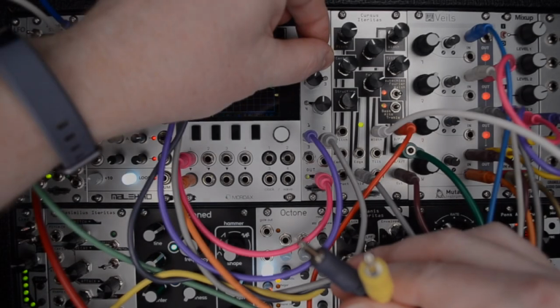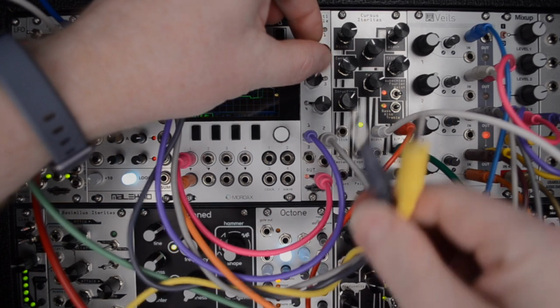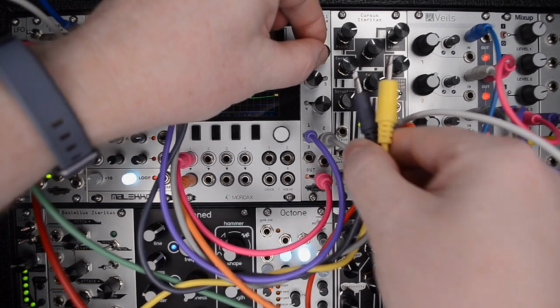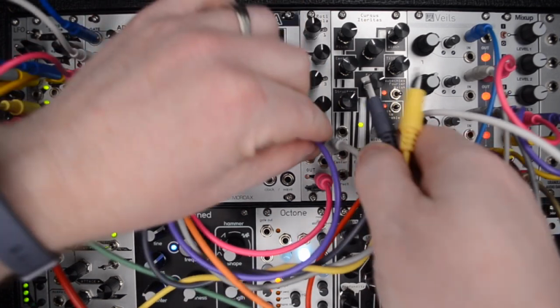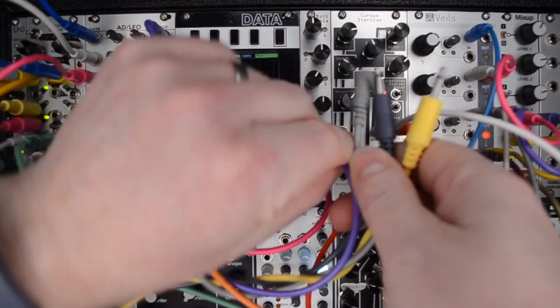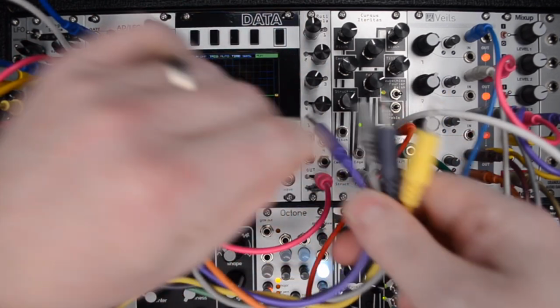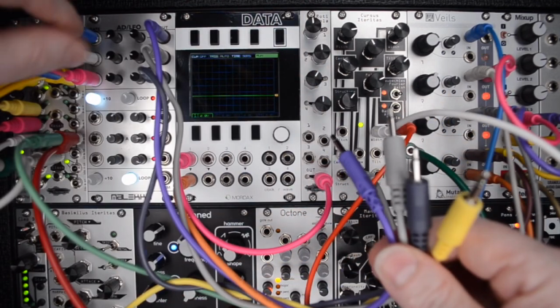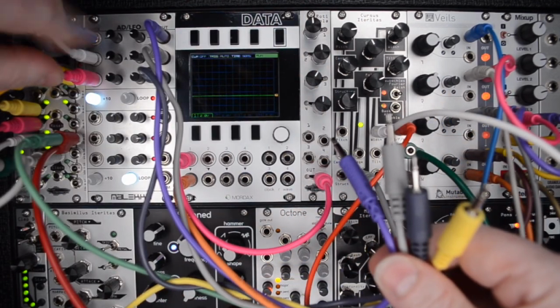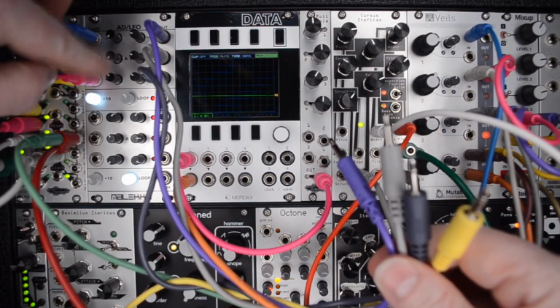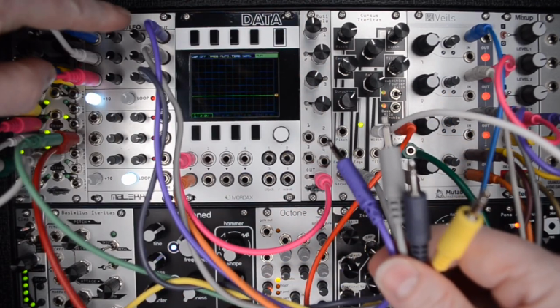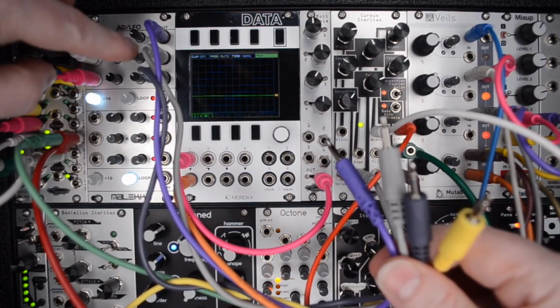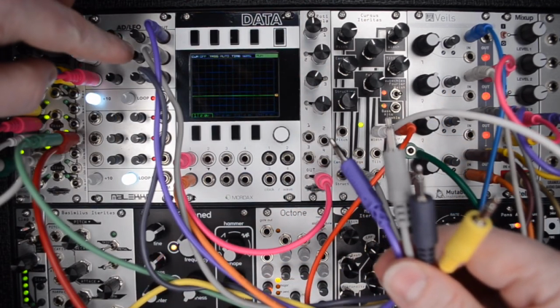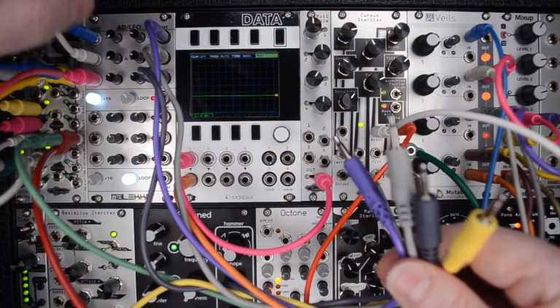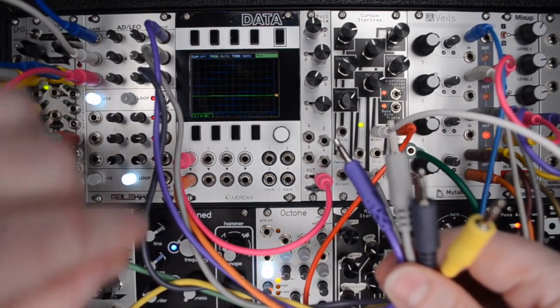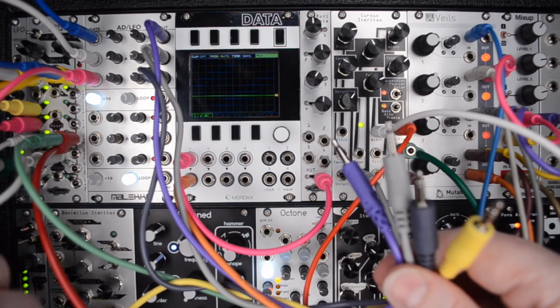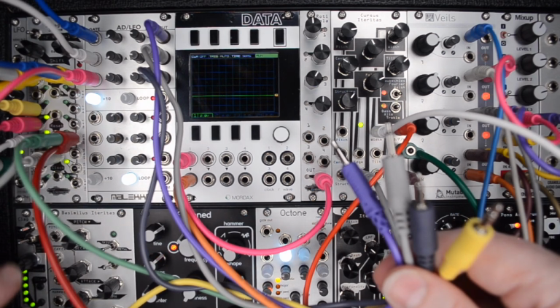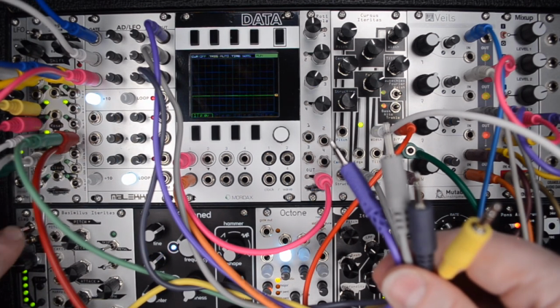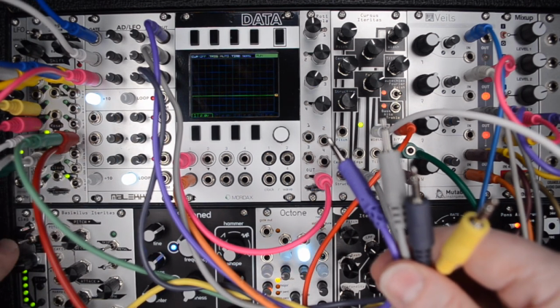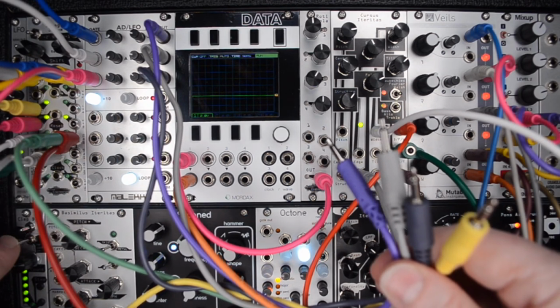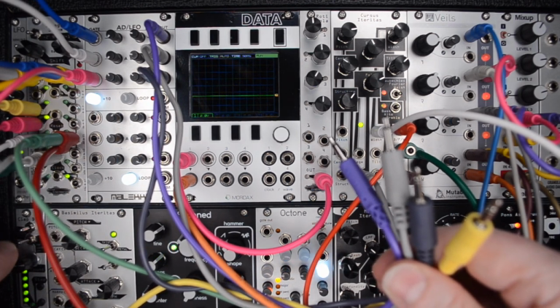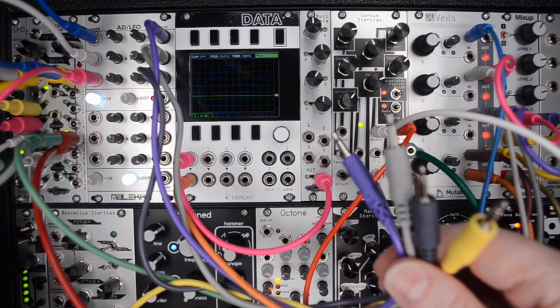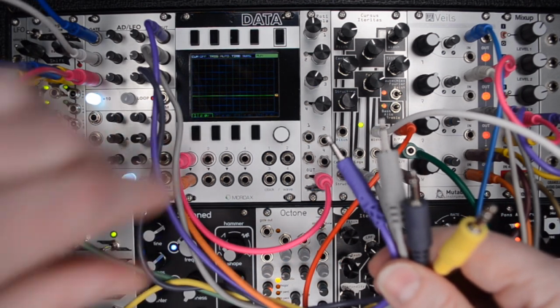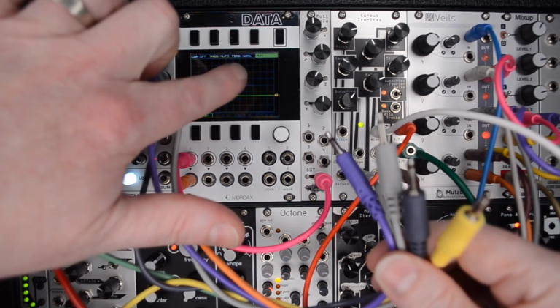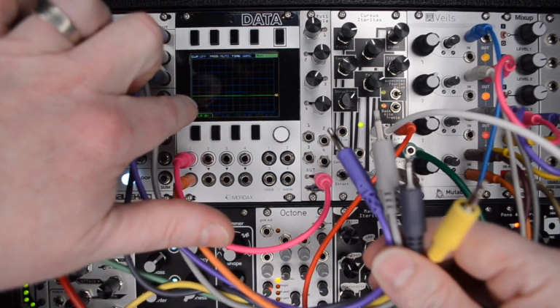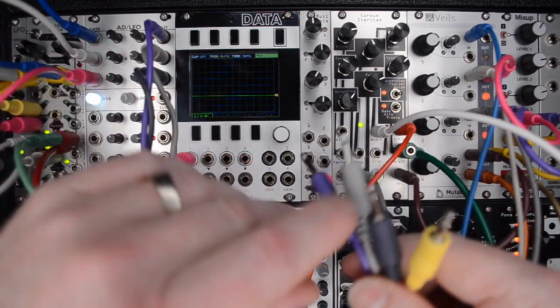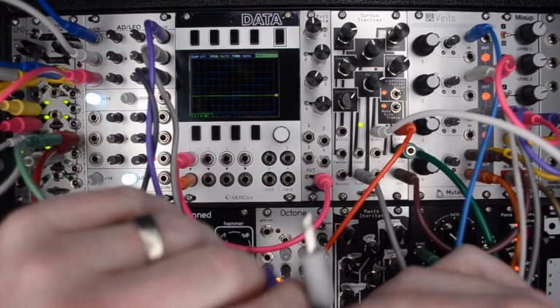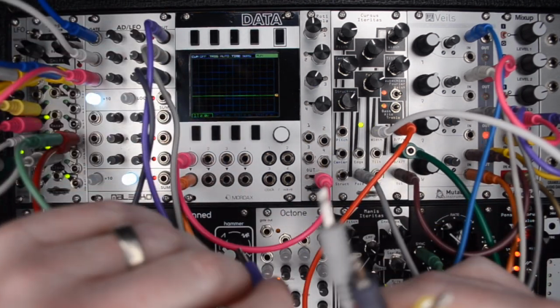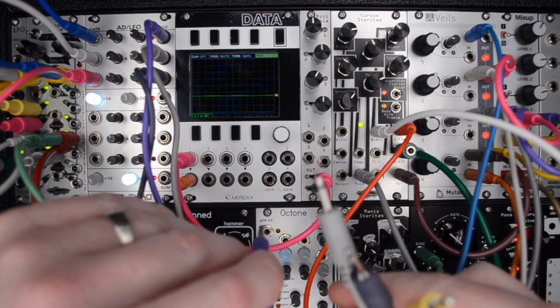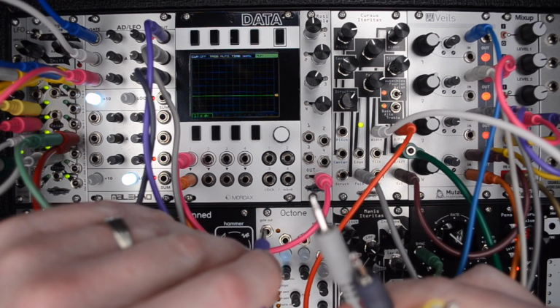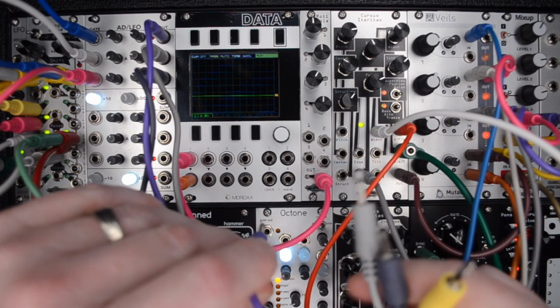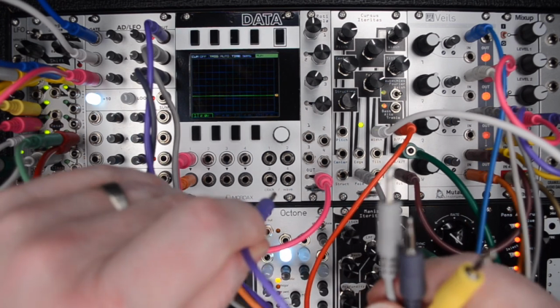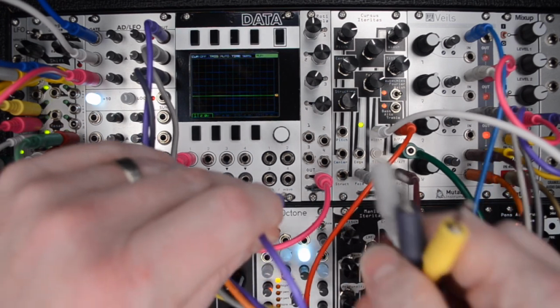Channels 1, 2, and 3 are various patterns from the ADLFO, and channel 4 is a pattern from the CLEP-Diaz. Check the scope to see how the CV pattern from the Rodipola changes with each additional input and knob turn.